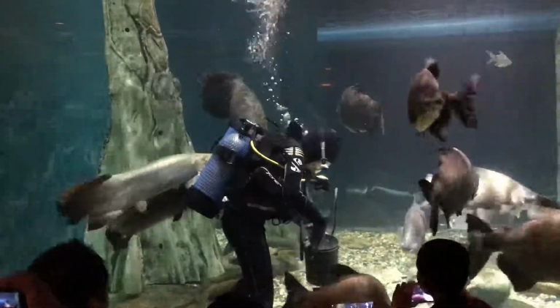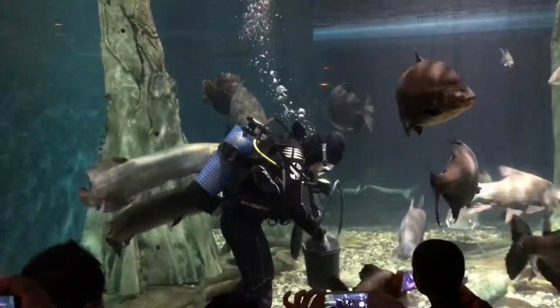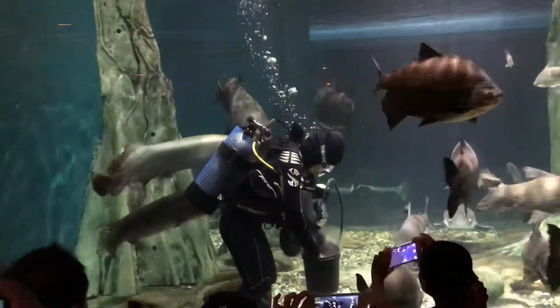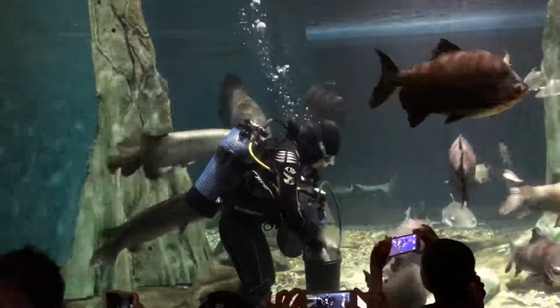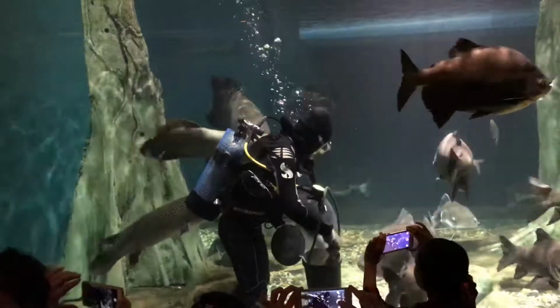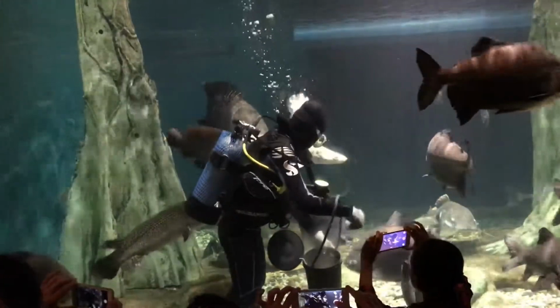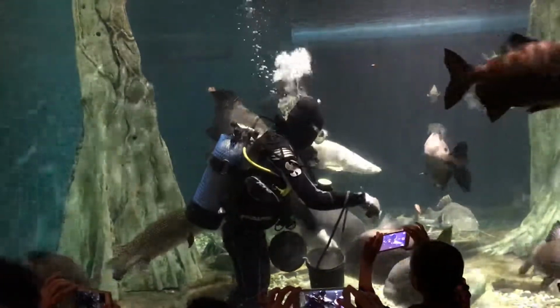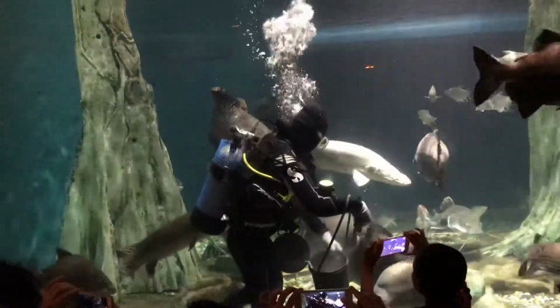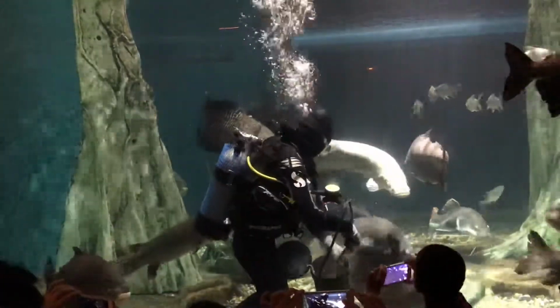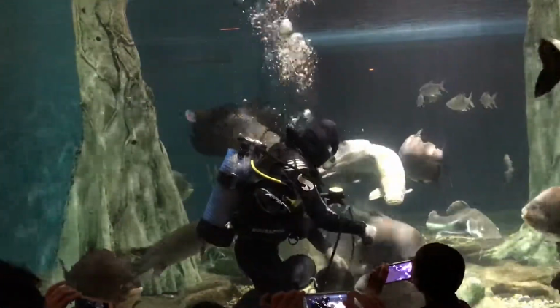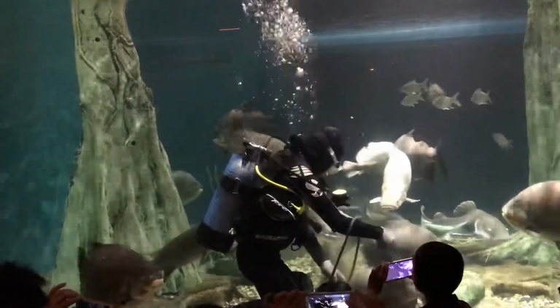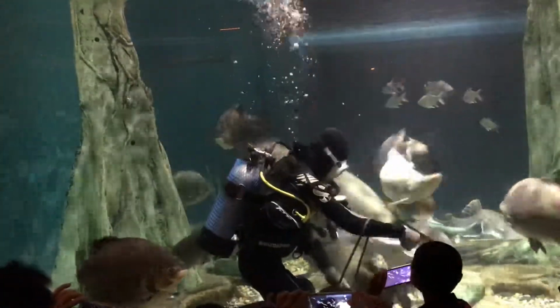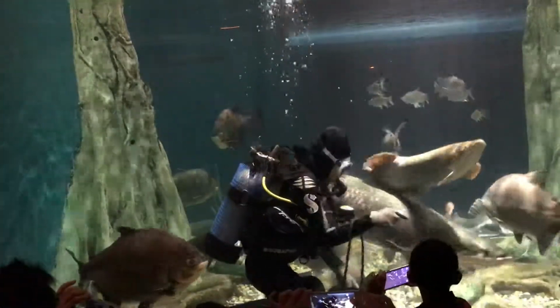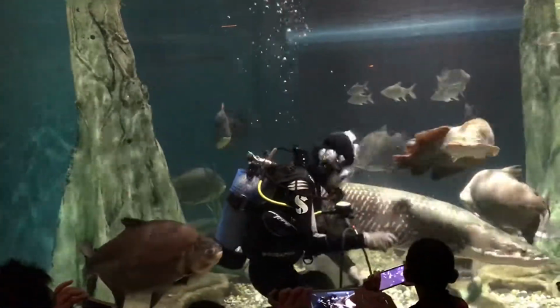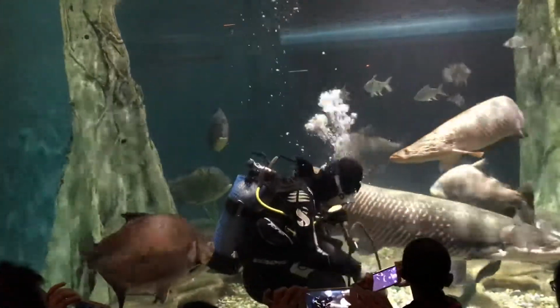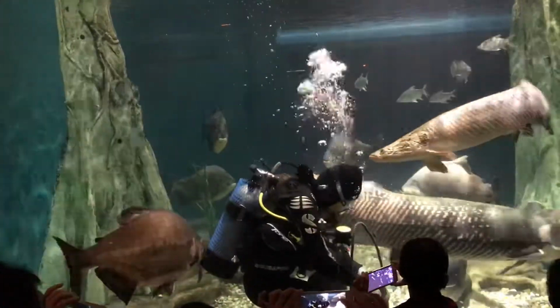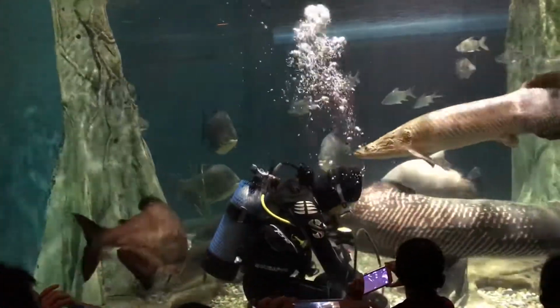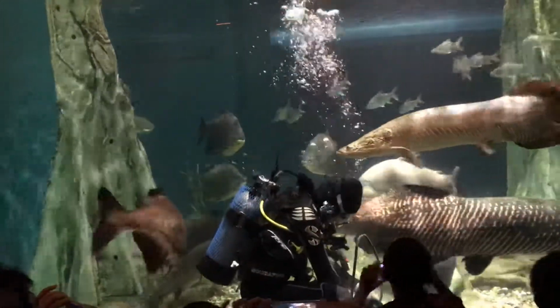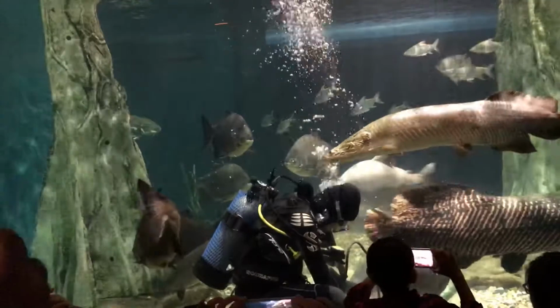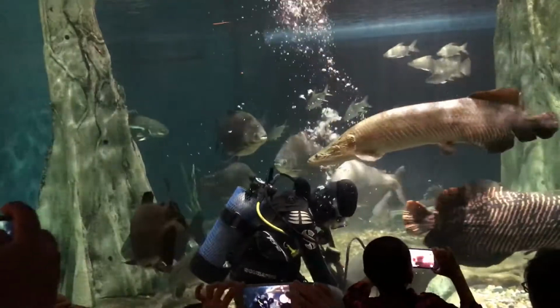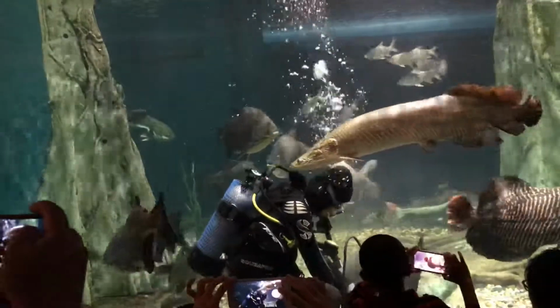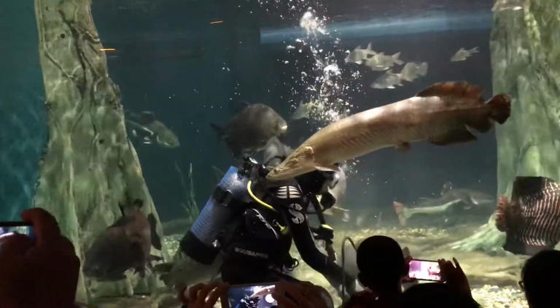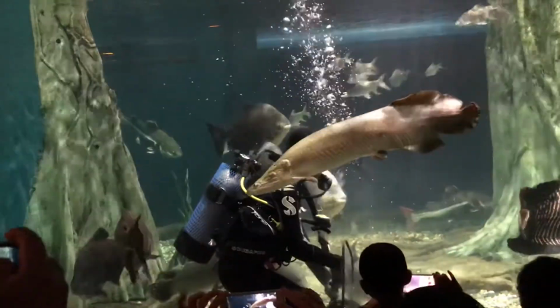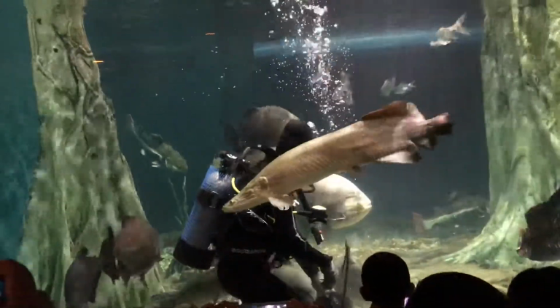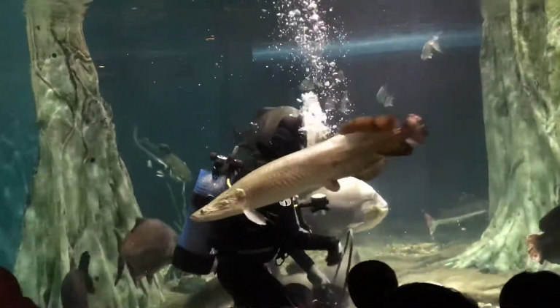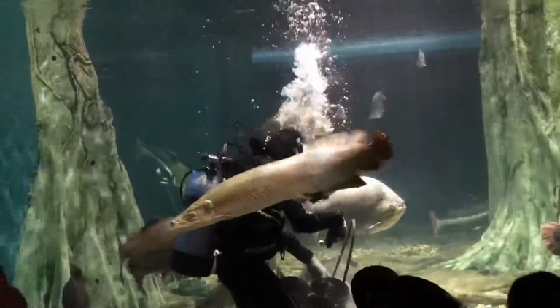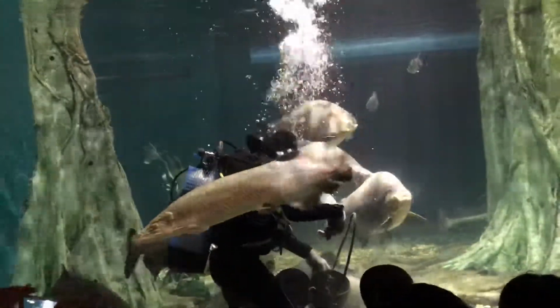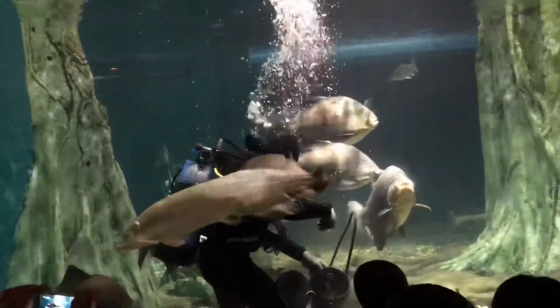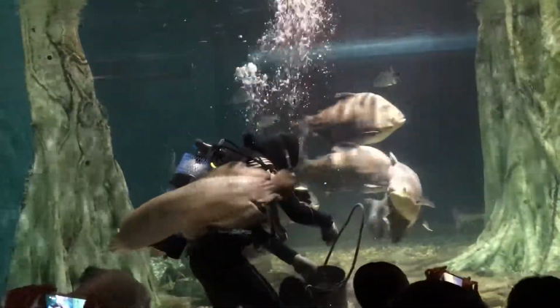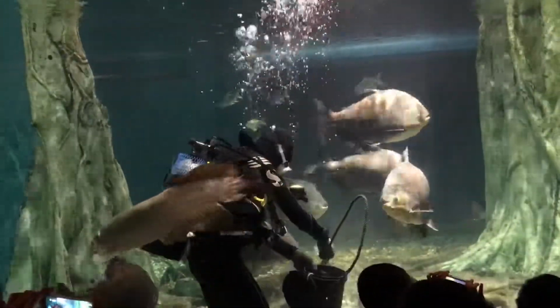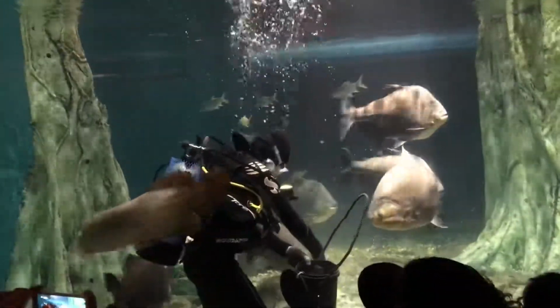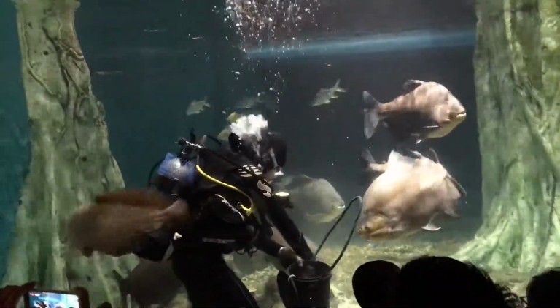And we also have the Garfish. The Garfish is one of the animals in this tank.